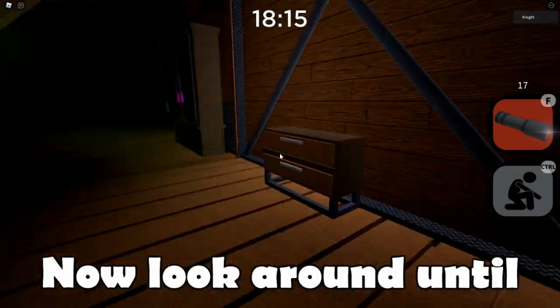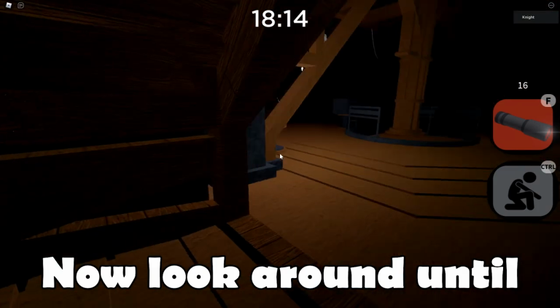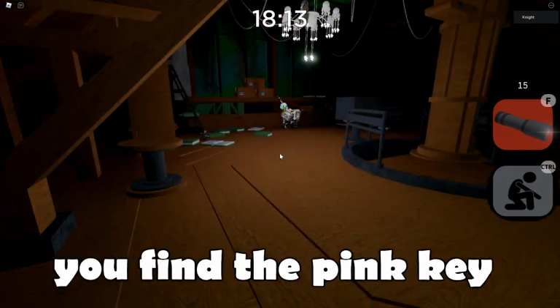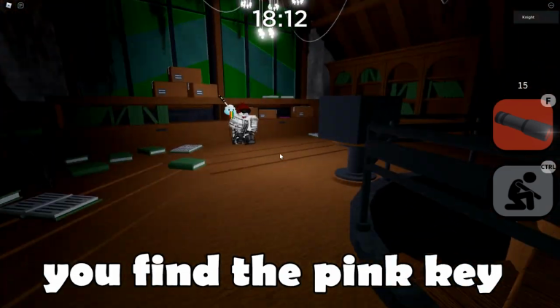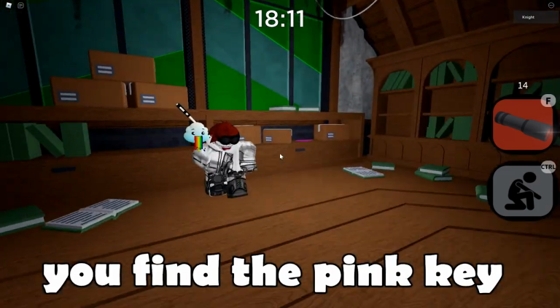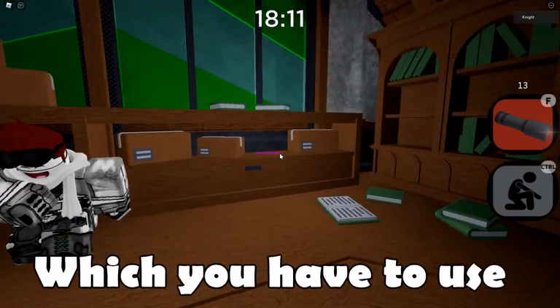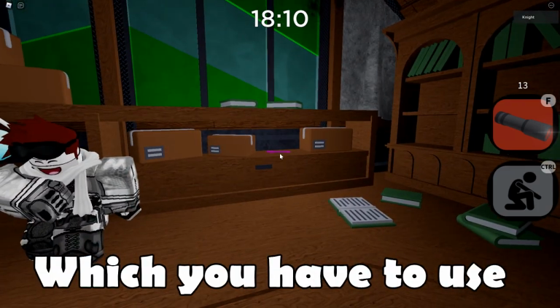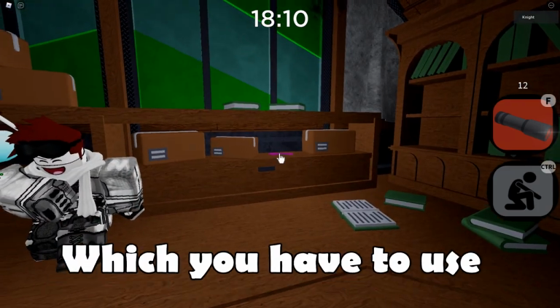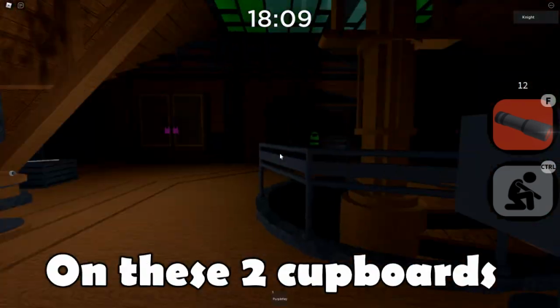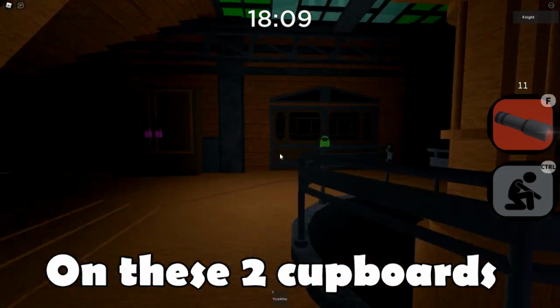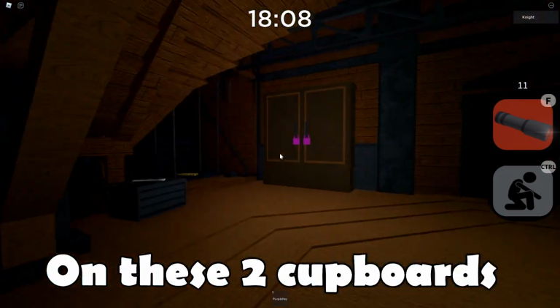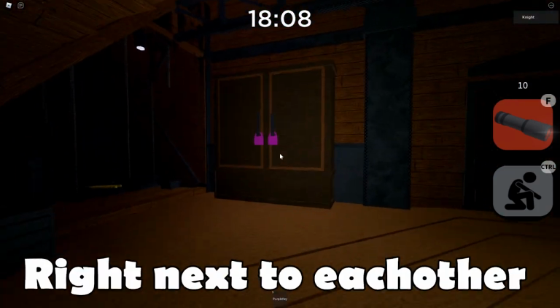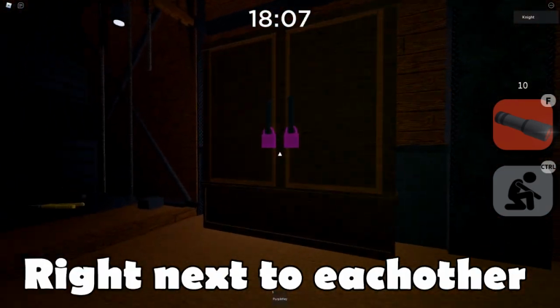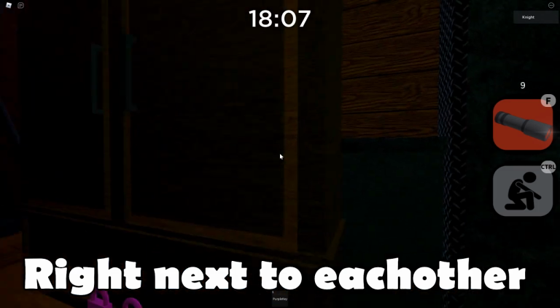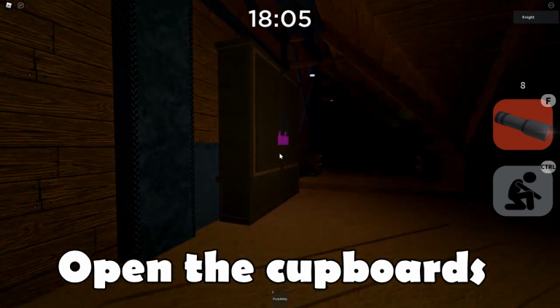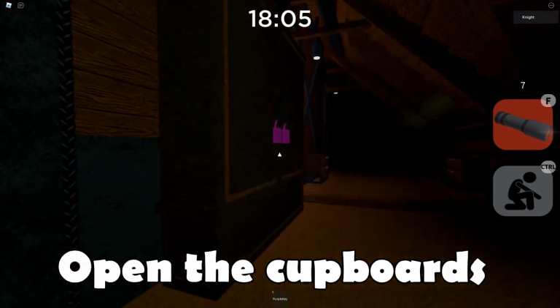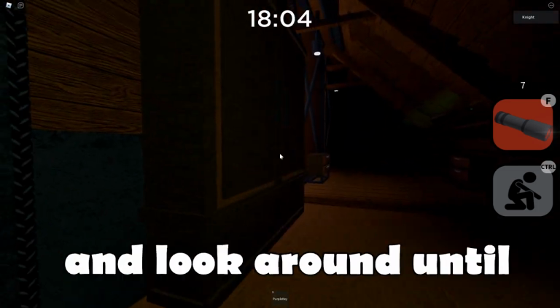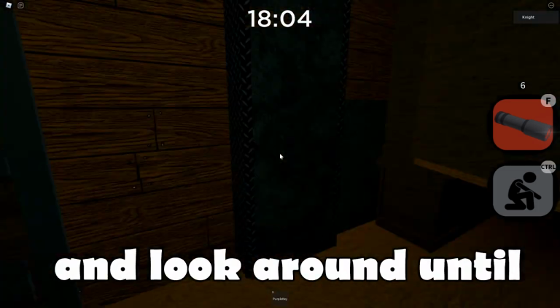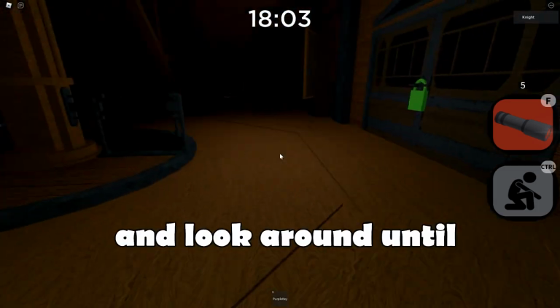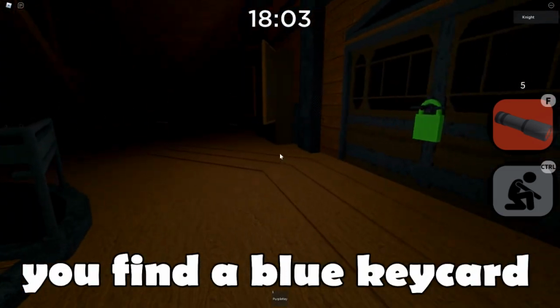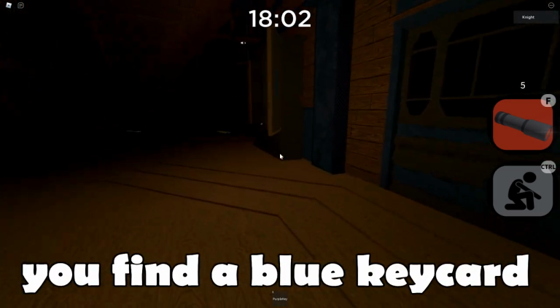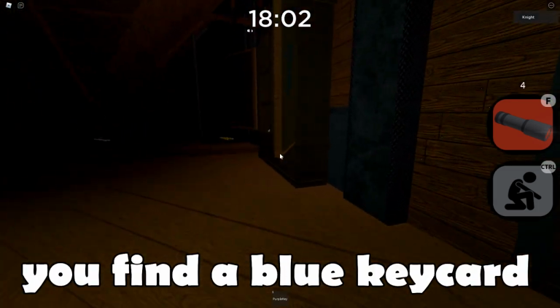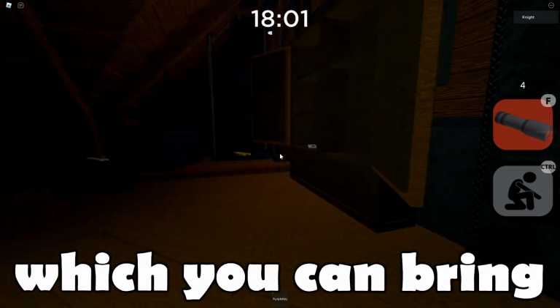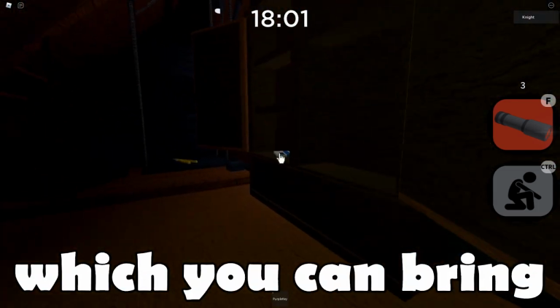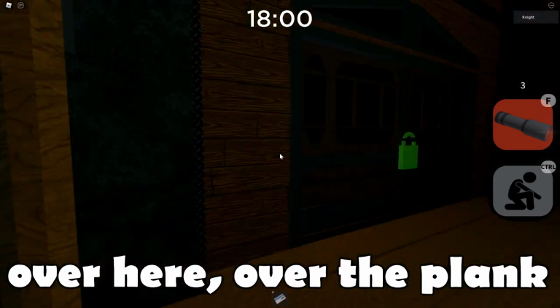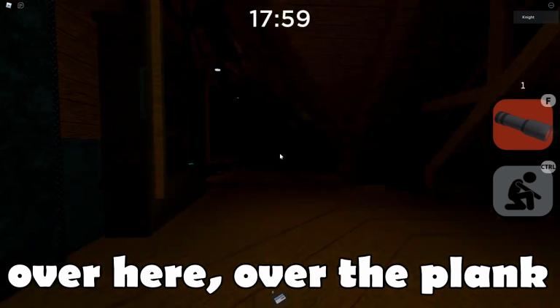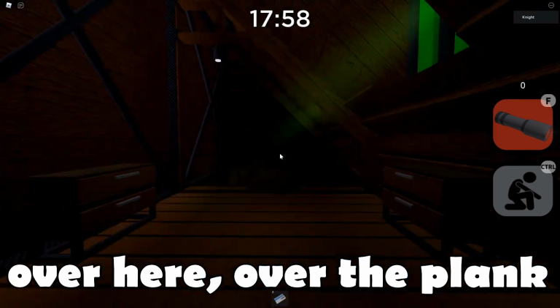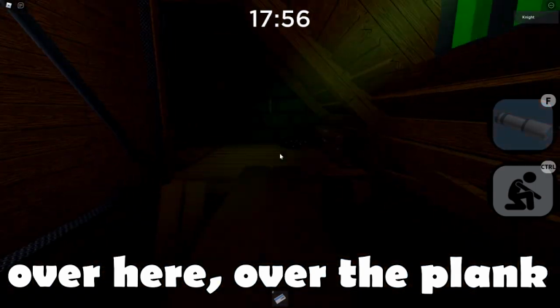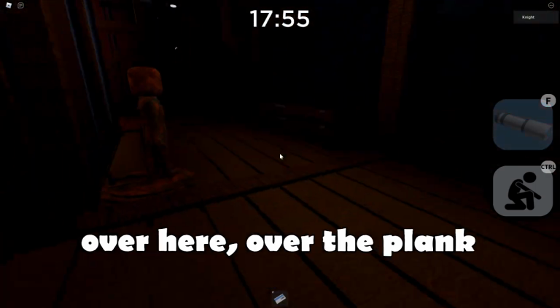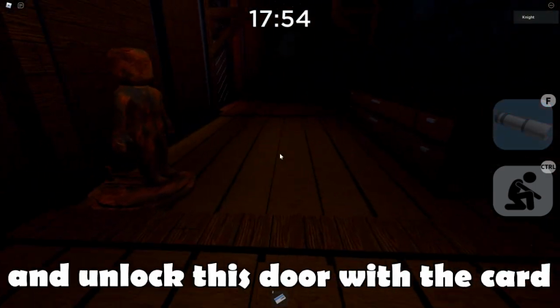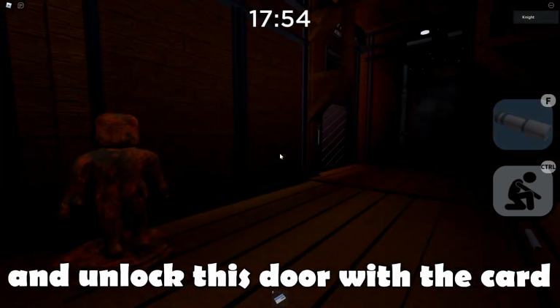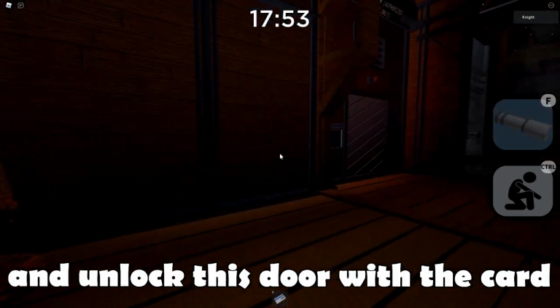Now look around until you find the pink key which you have to use on these two cupboards right next to each other. Open the cupboards and look around until you find a blue key card, which you can bring over here over the plank and unlock the store with the card.